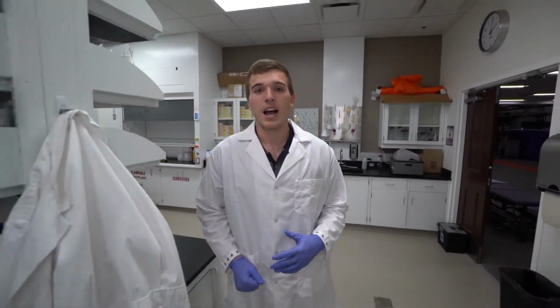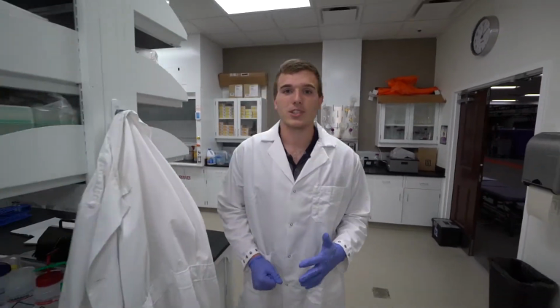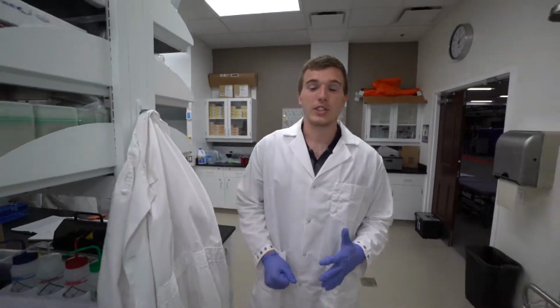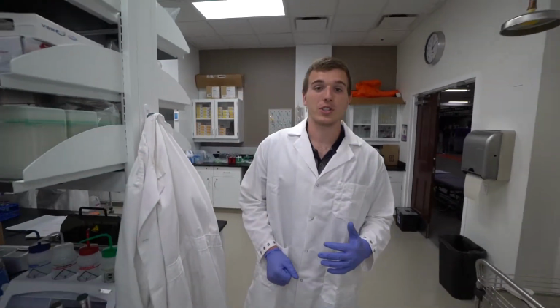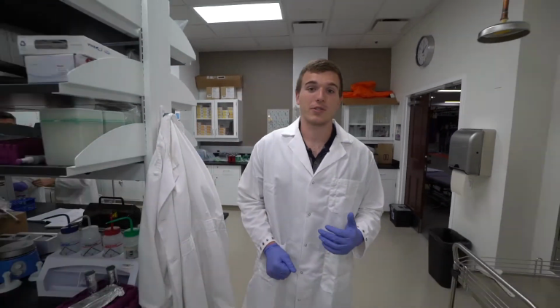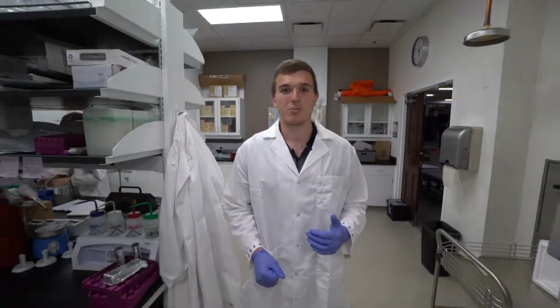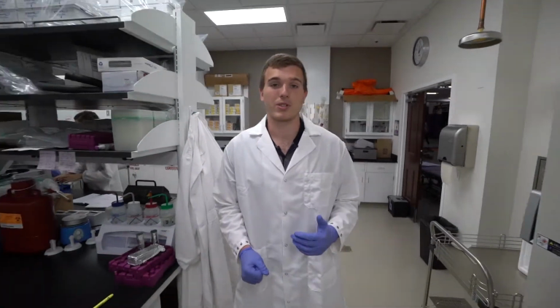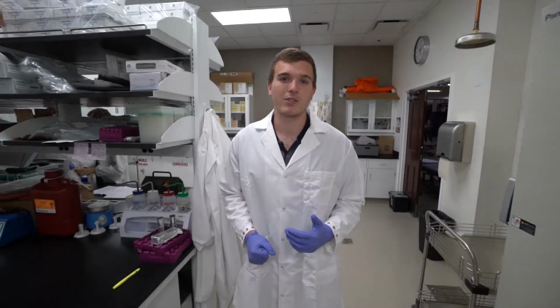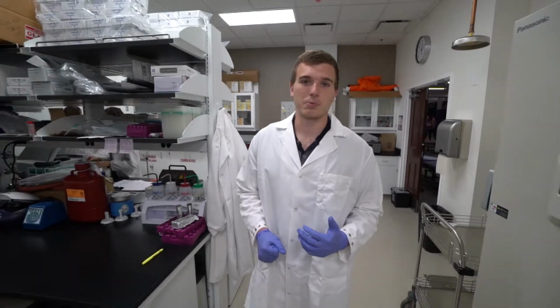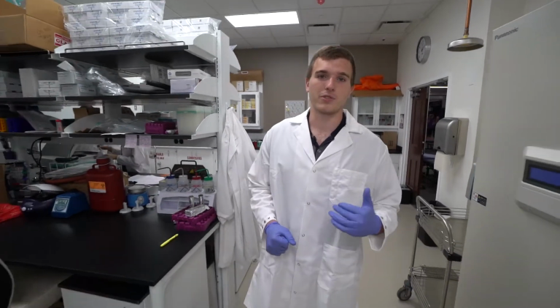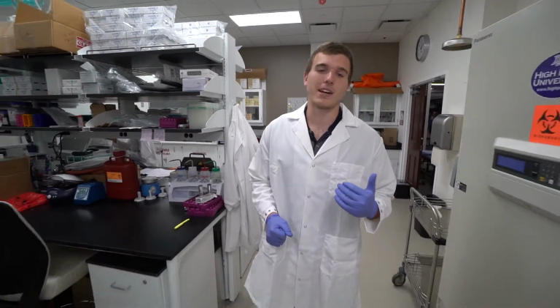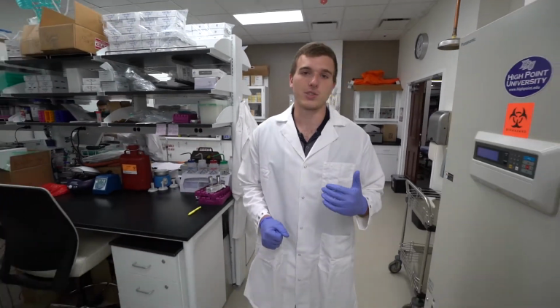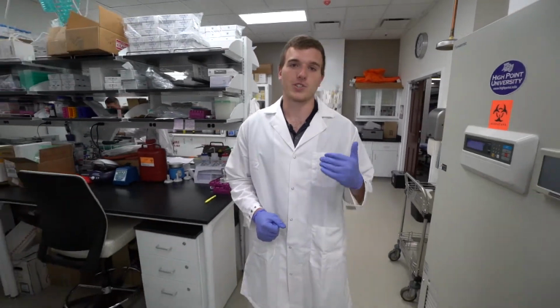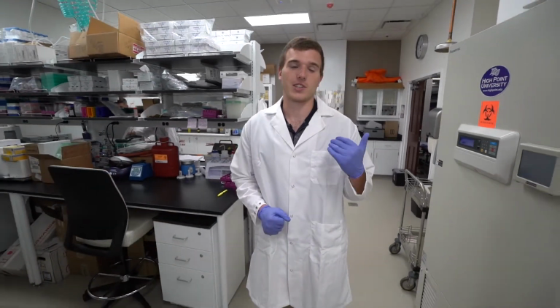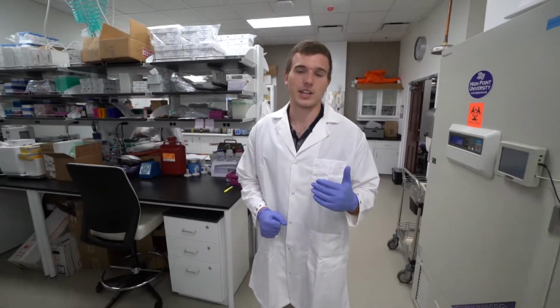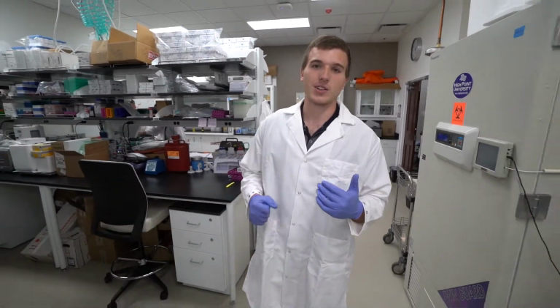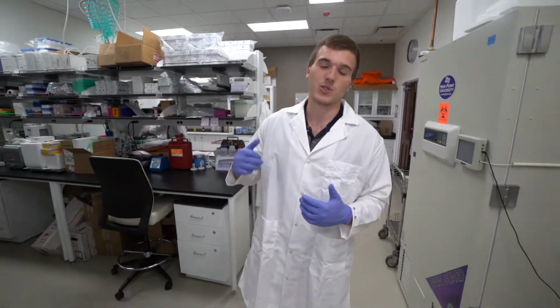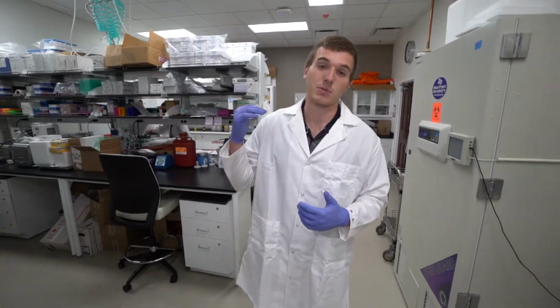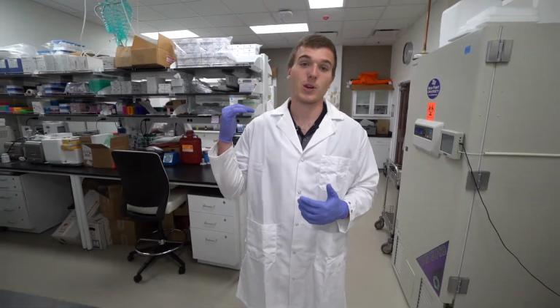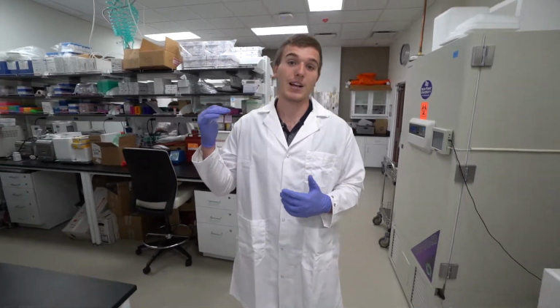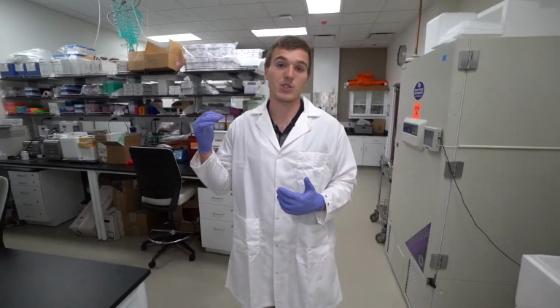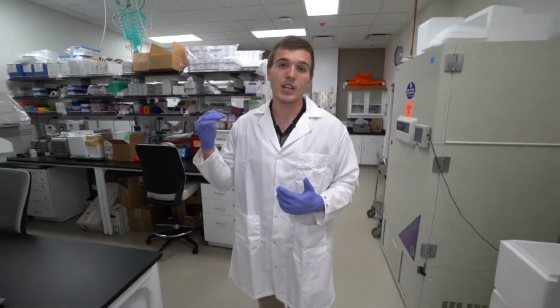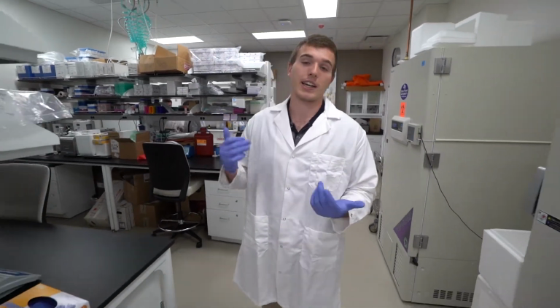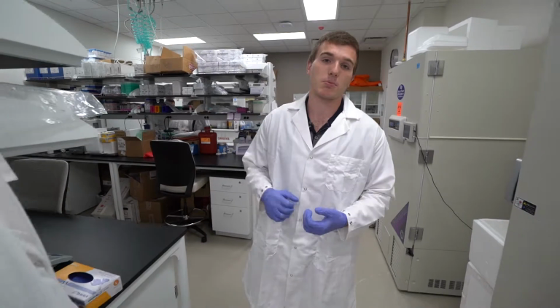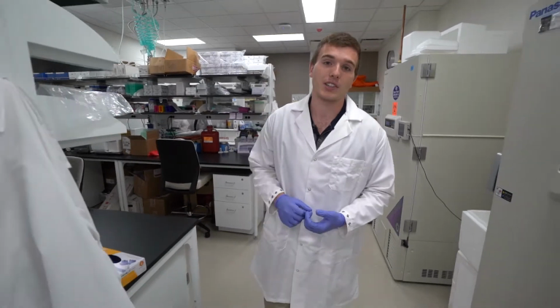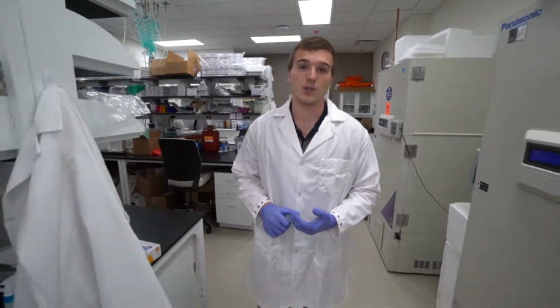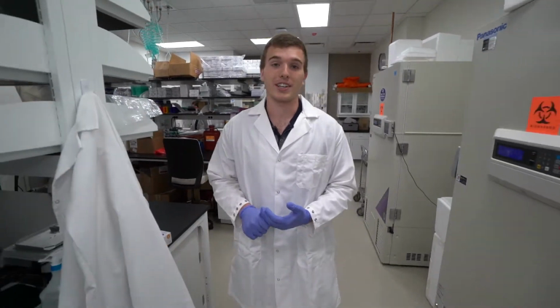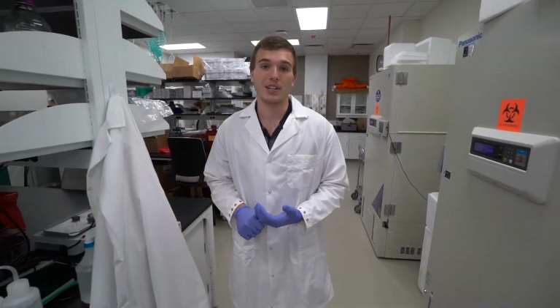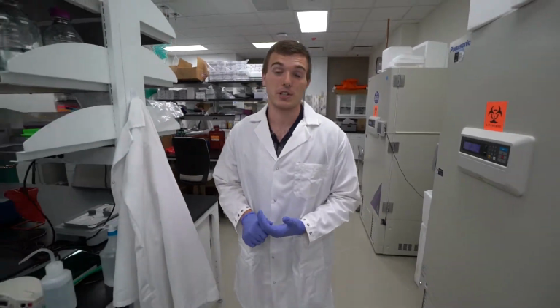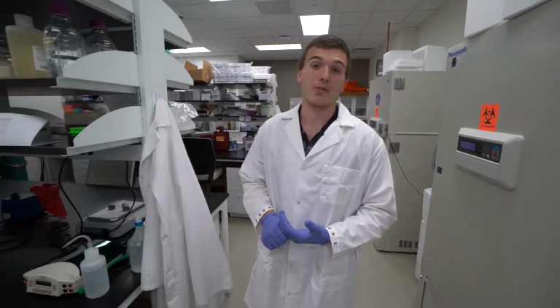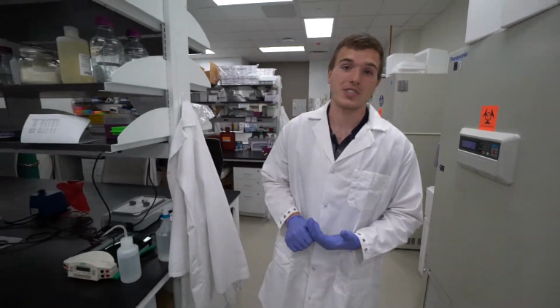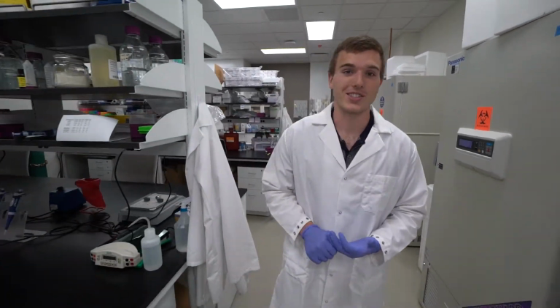I got to research the difference in protein level expression from athletes who exercise at a regular altitude as opposed to a high altitude, and I got to present those findings at a regional conference in Tennessee.